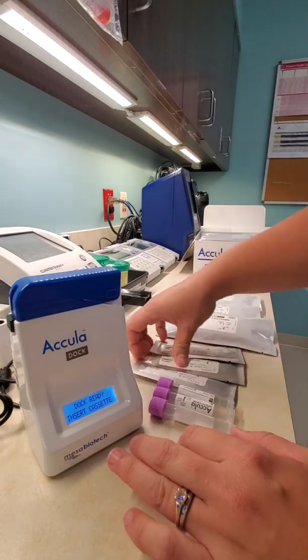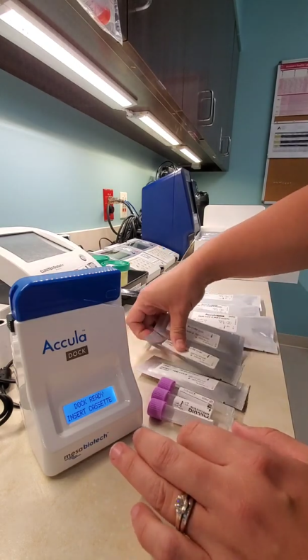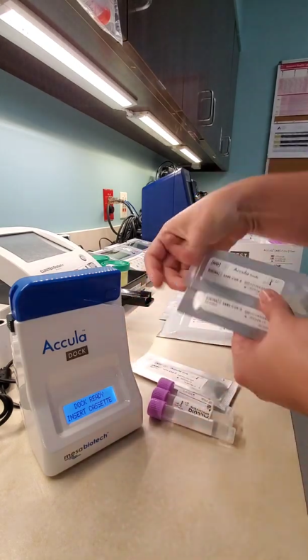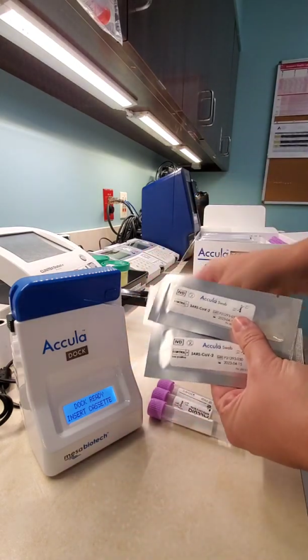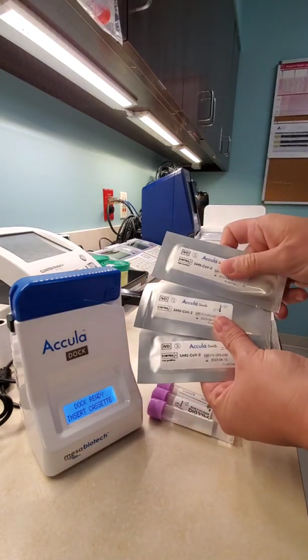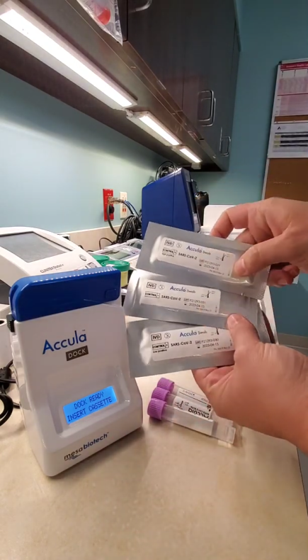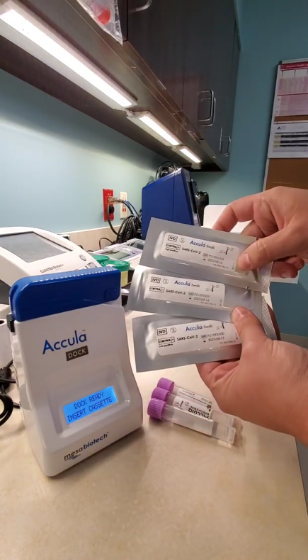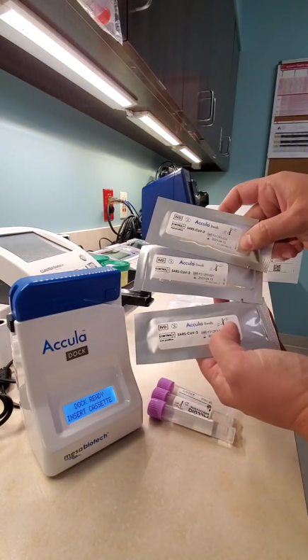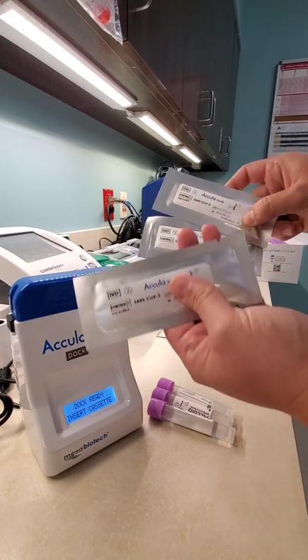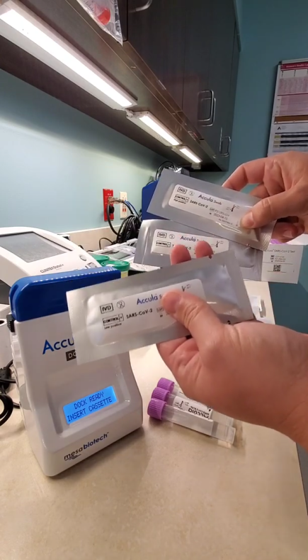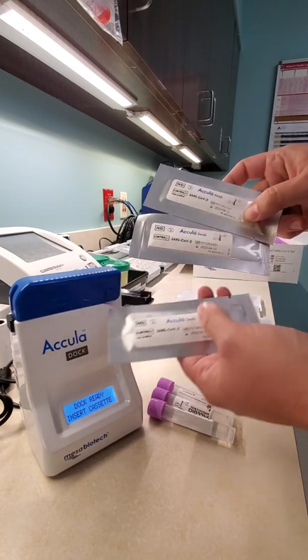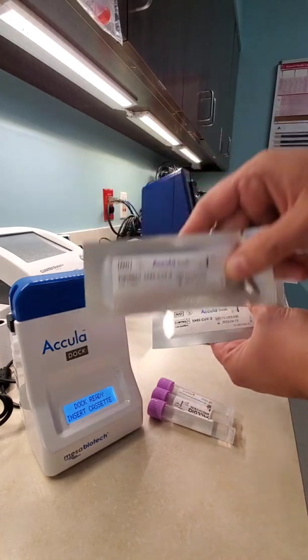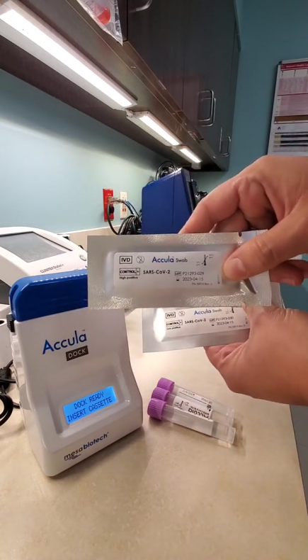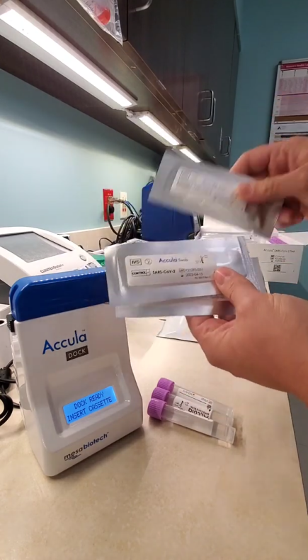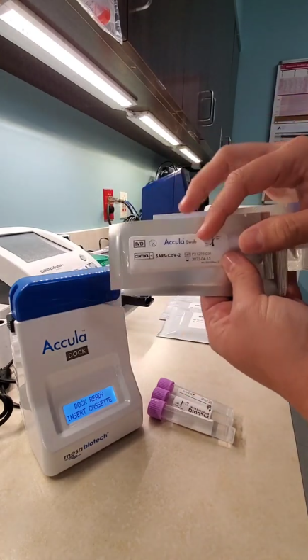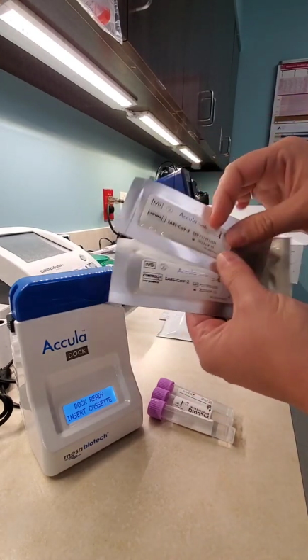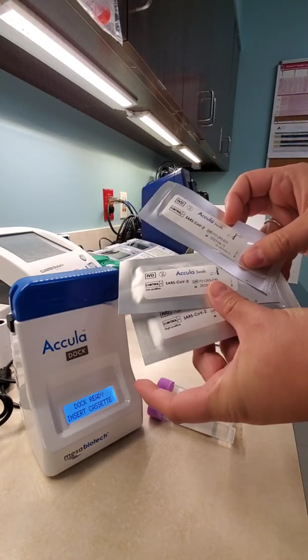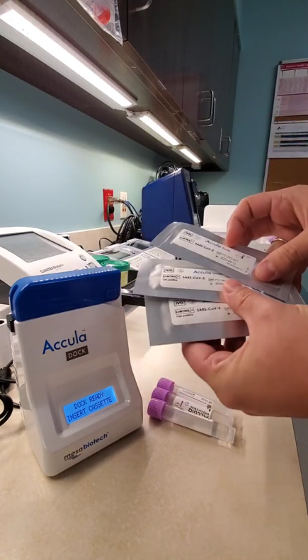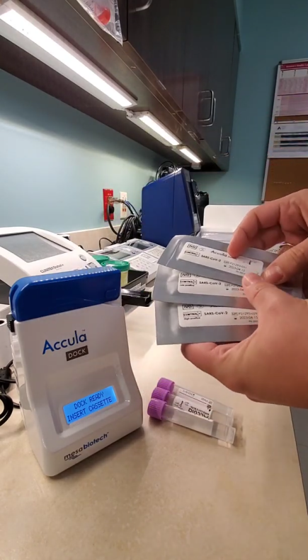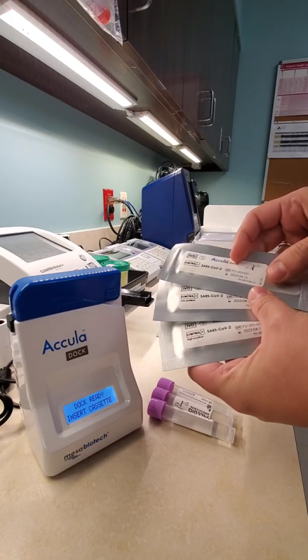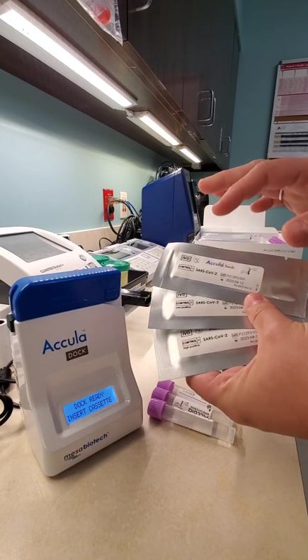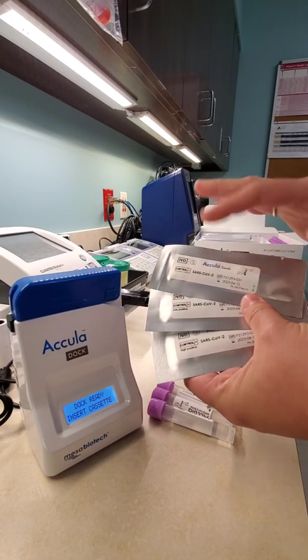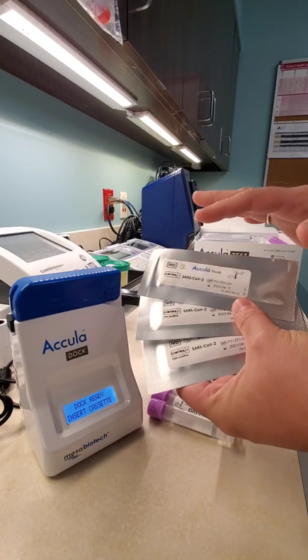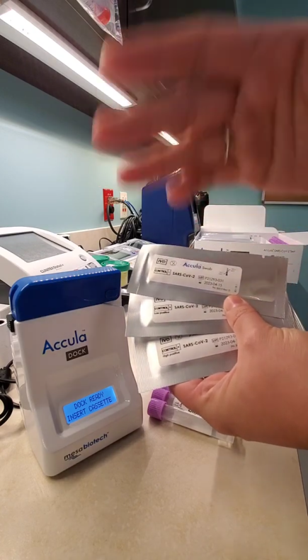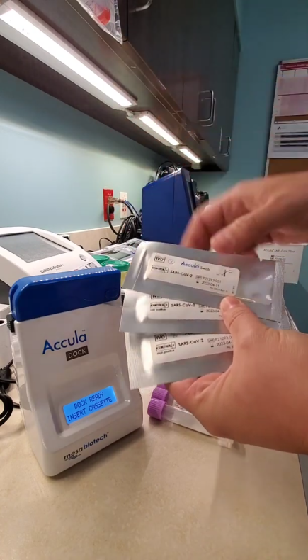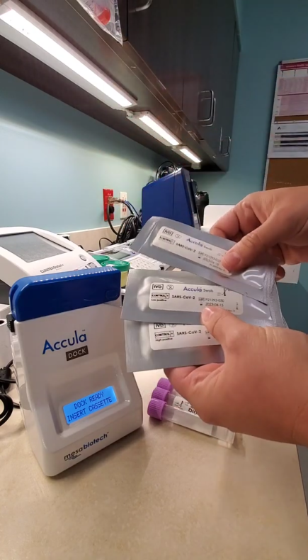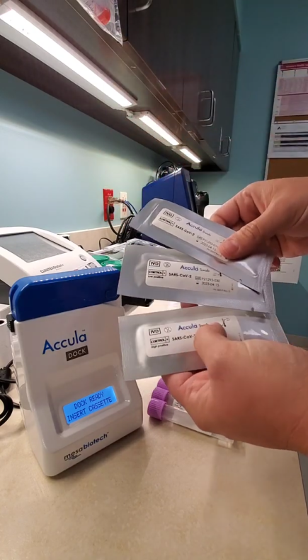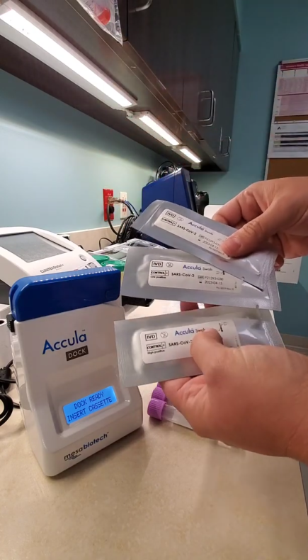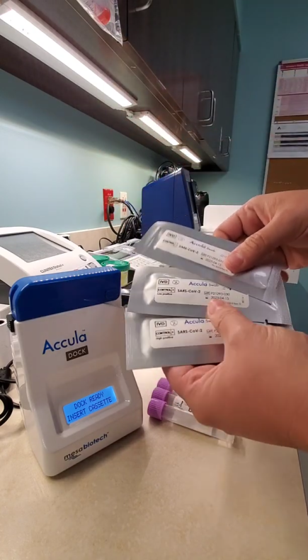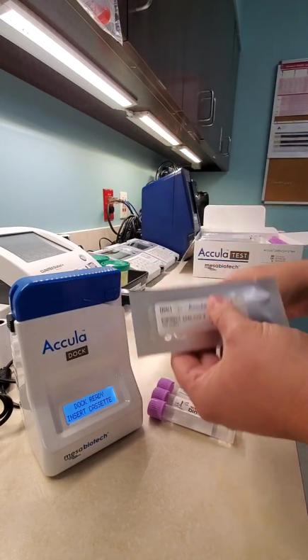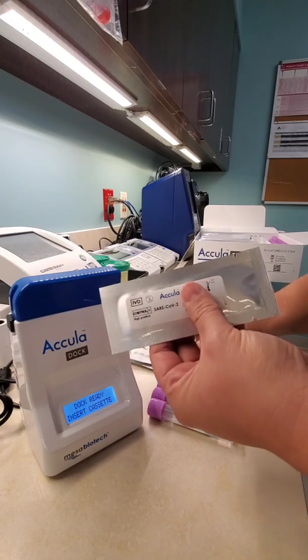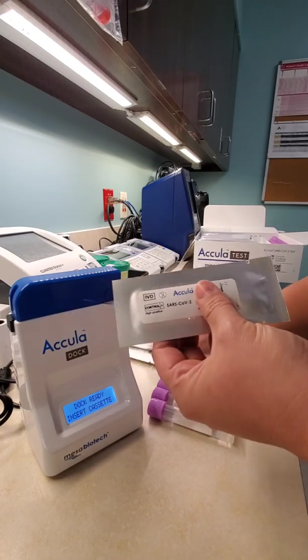The QC comes with three — we're used to having two, but now we have three. There is a low positive, a high positive, and a negative. So you have to do all three. I don't think it matters if you do positive or negative first like it is on the Sophia, but I'm just going to do the positive first. So I'm going to start with the high positive.